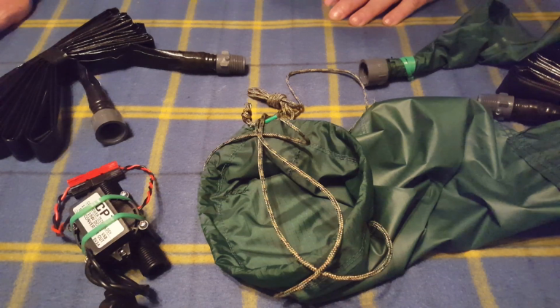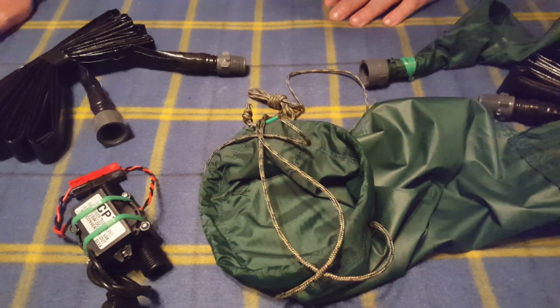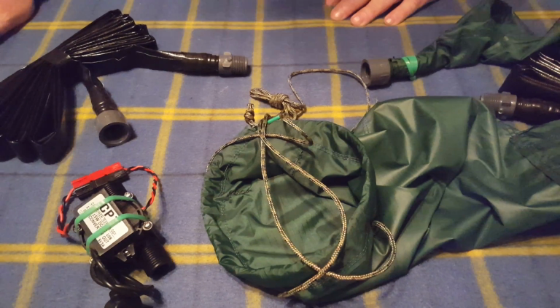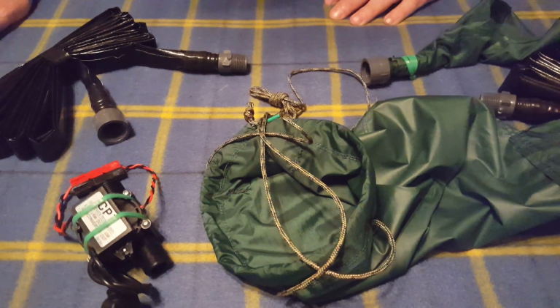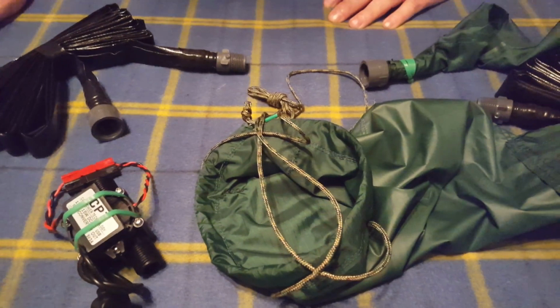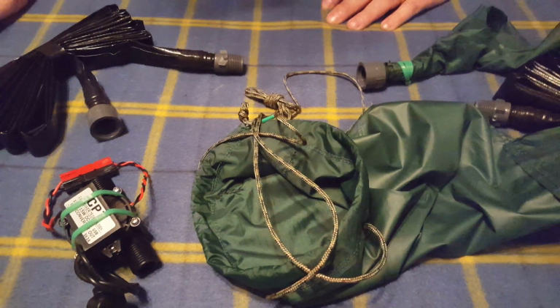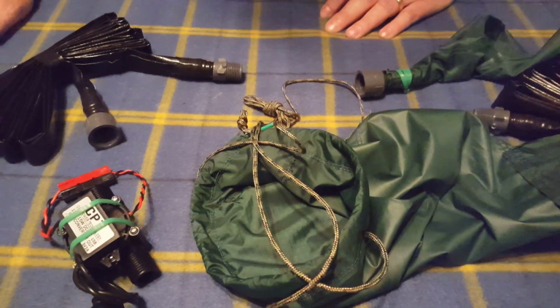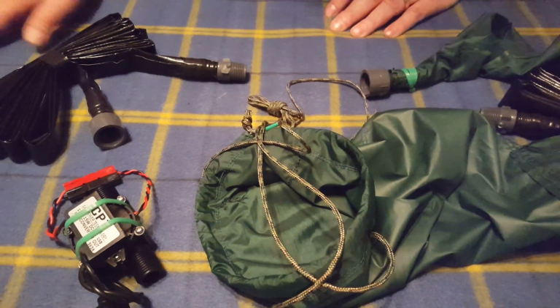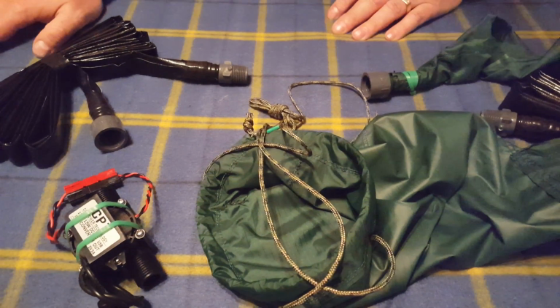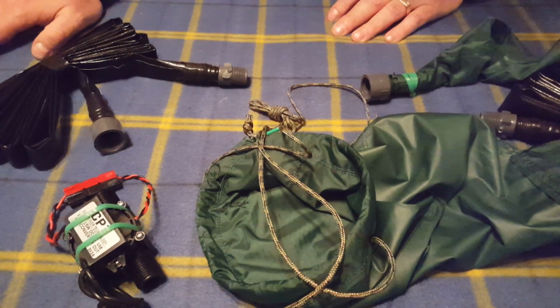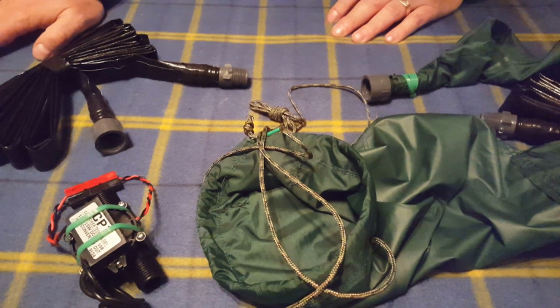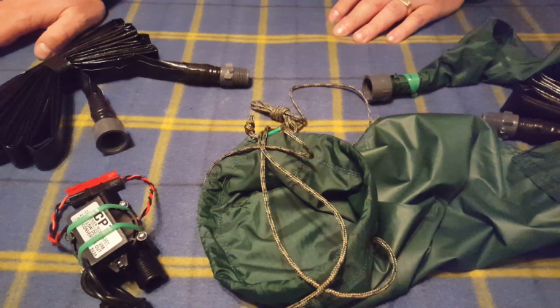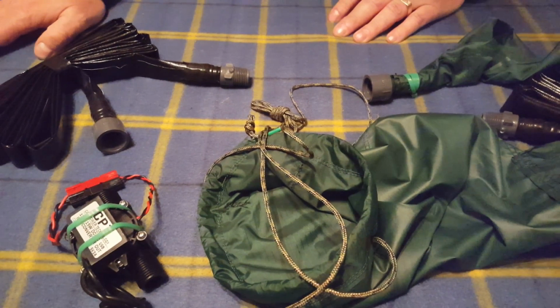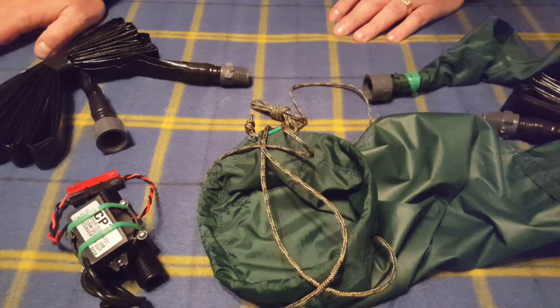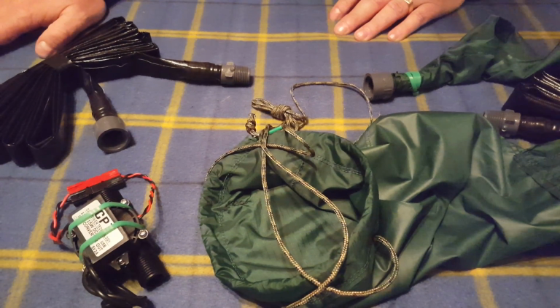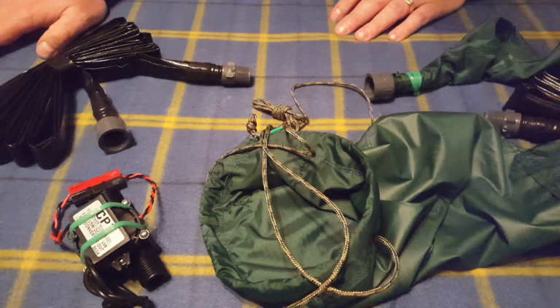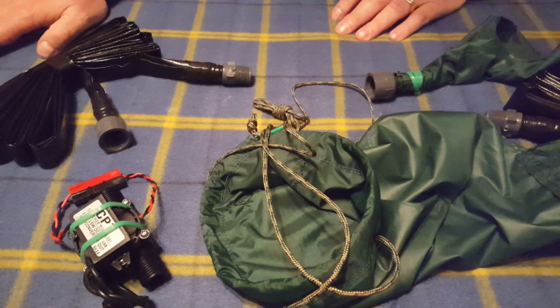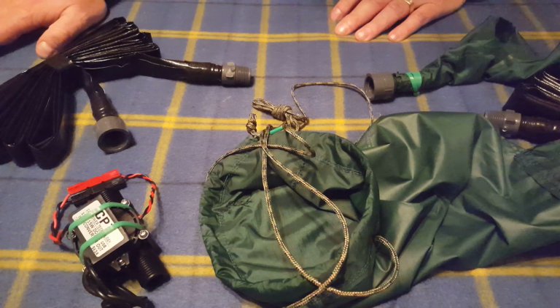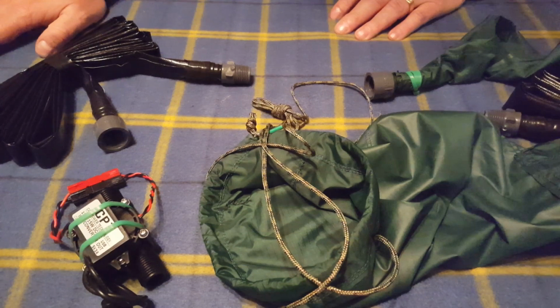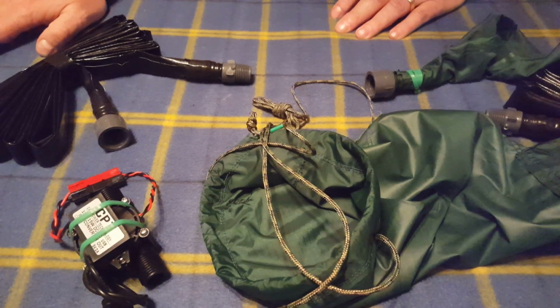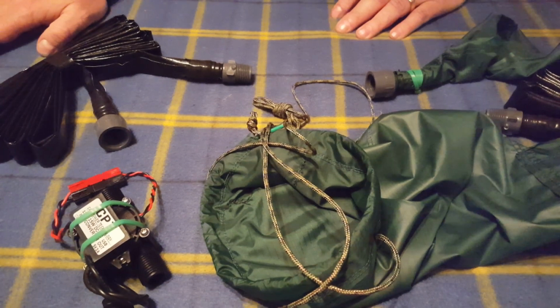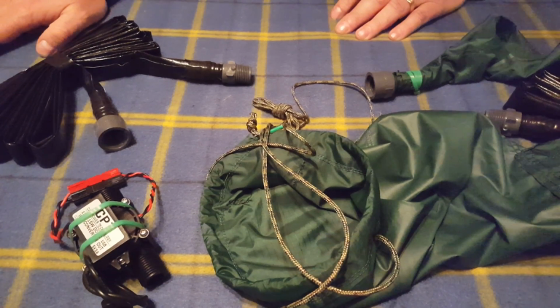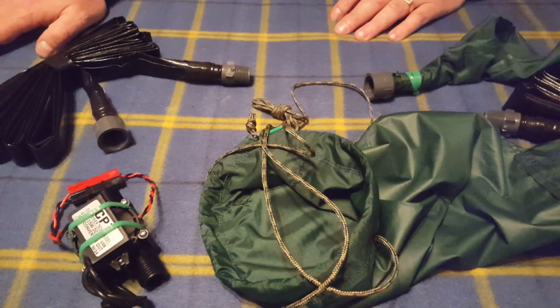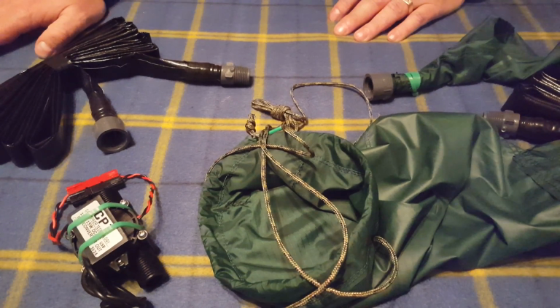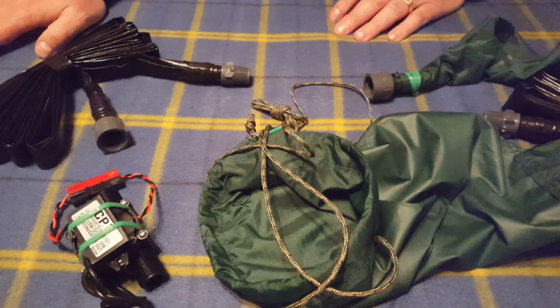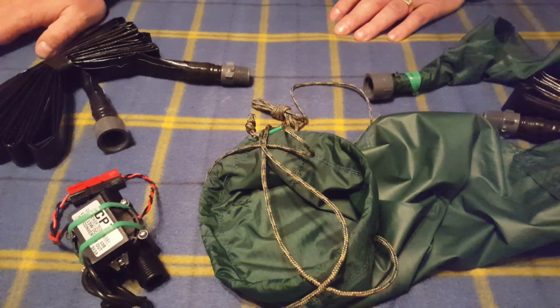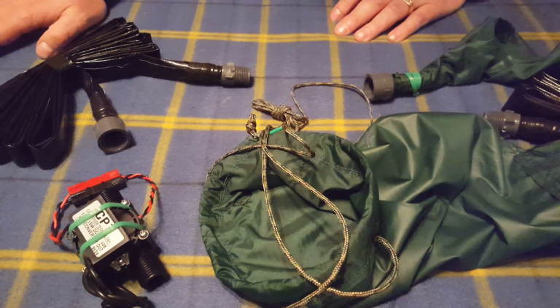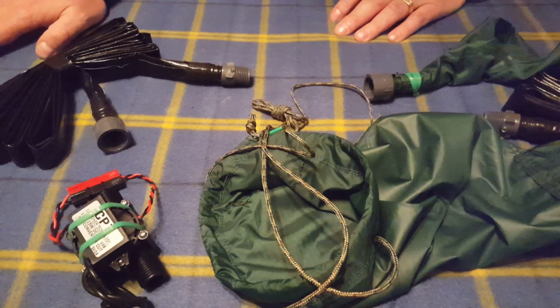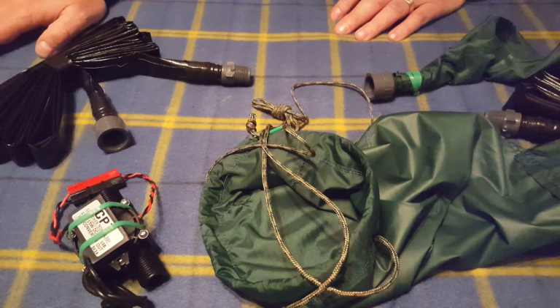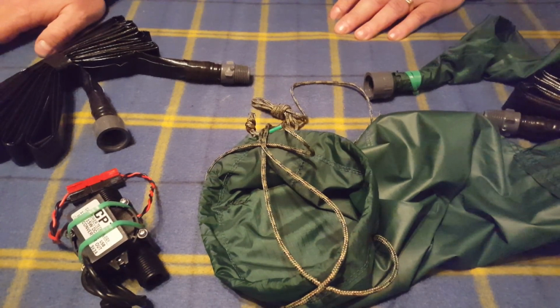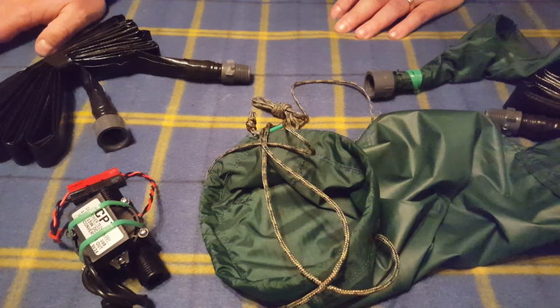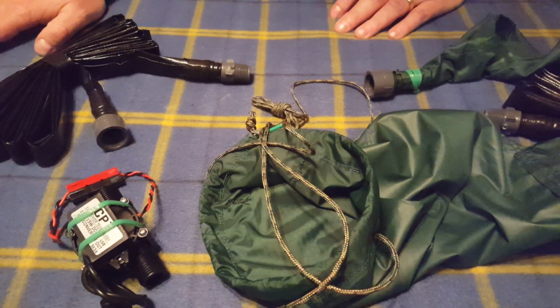So this is Mike from Tactical Wood Gas. Make sure you check out our website and take a look at our videos of these things in action making power in the field. Thanks.